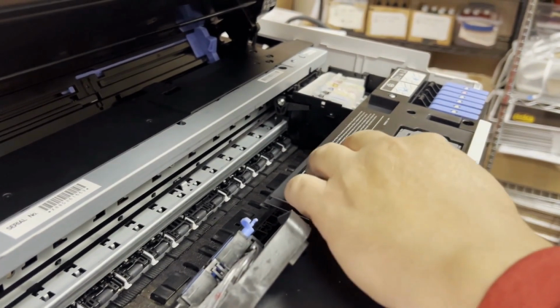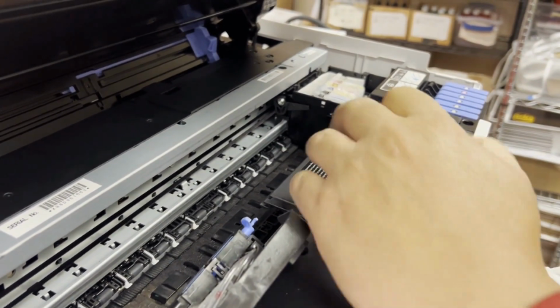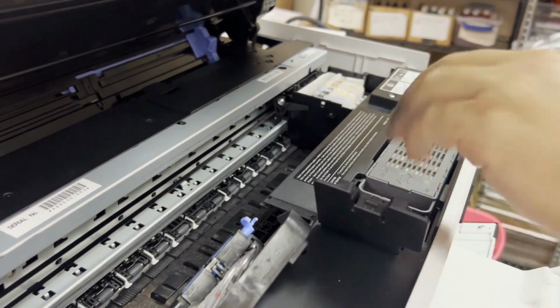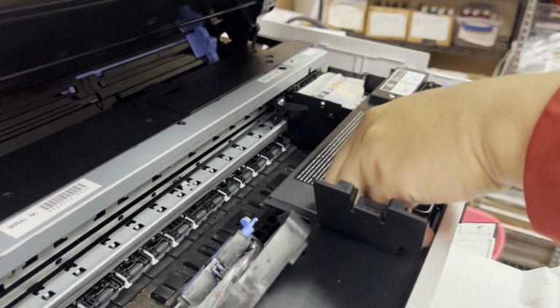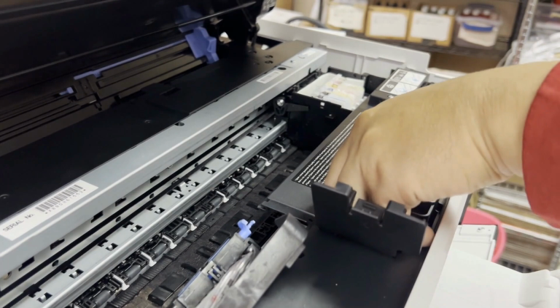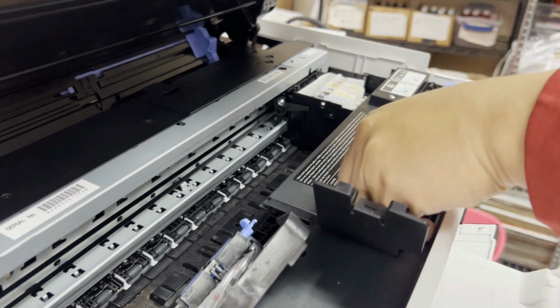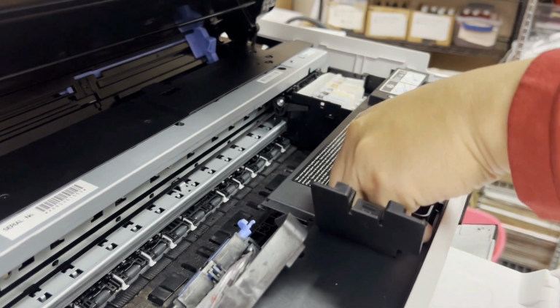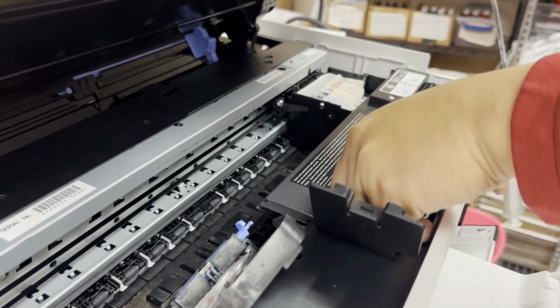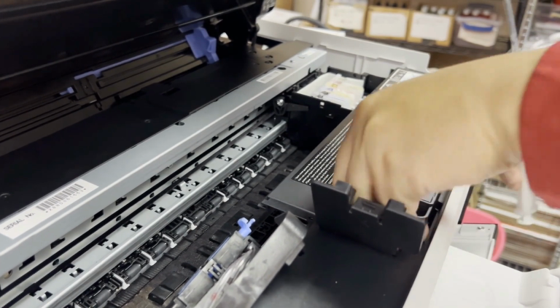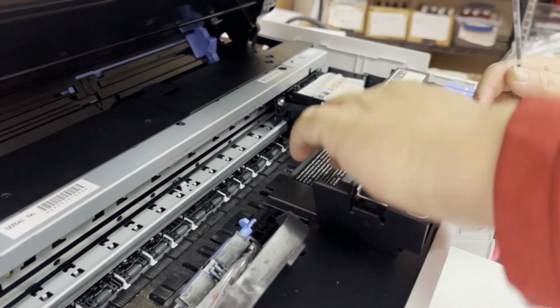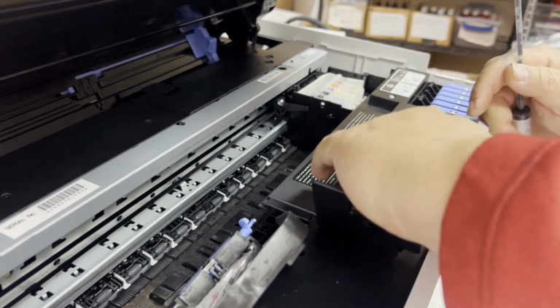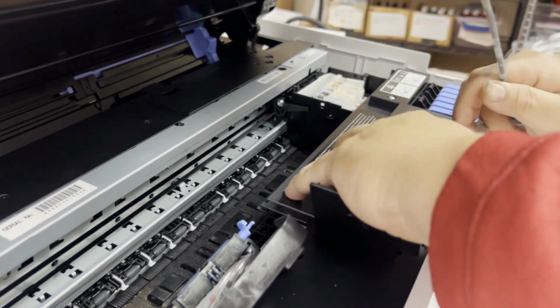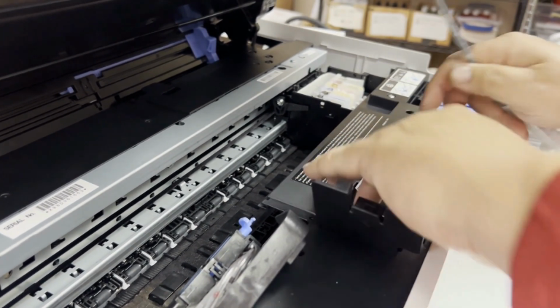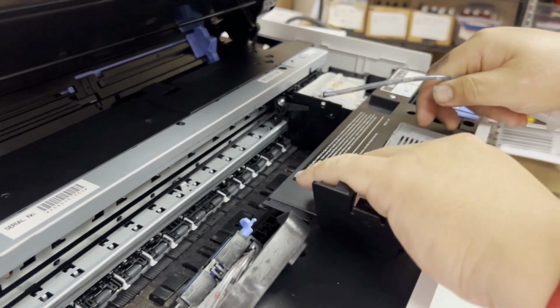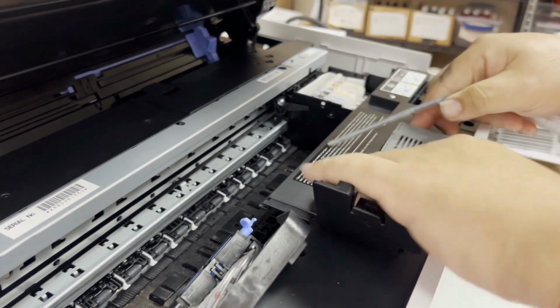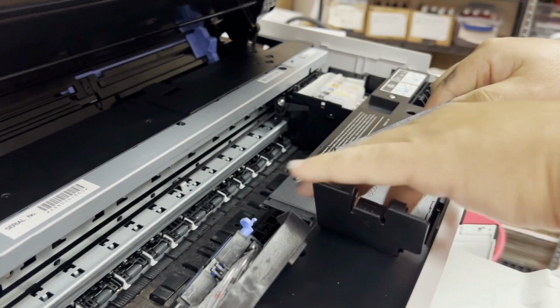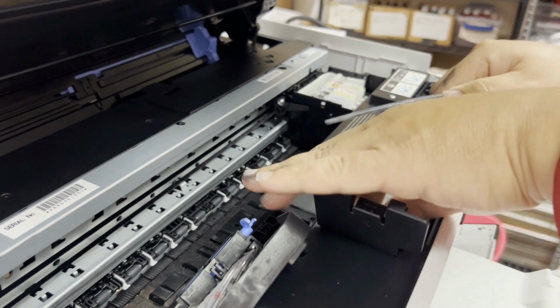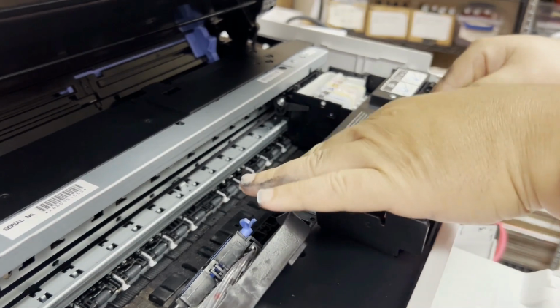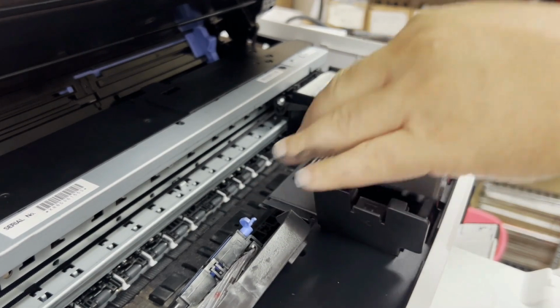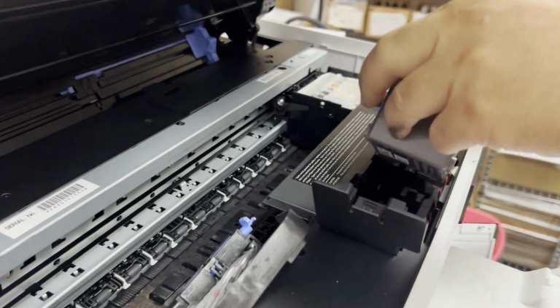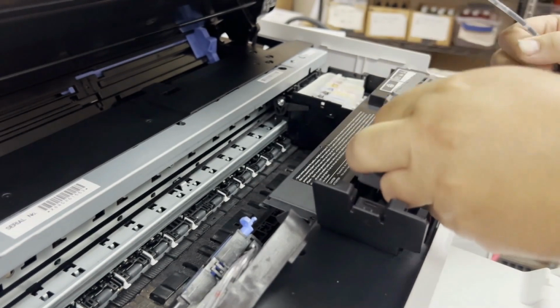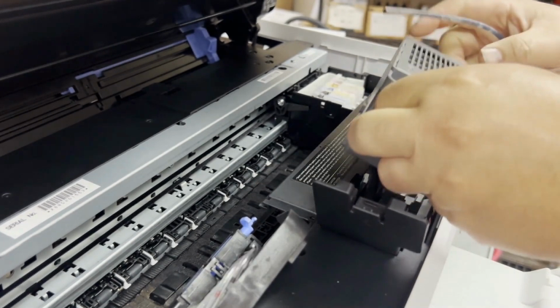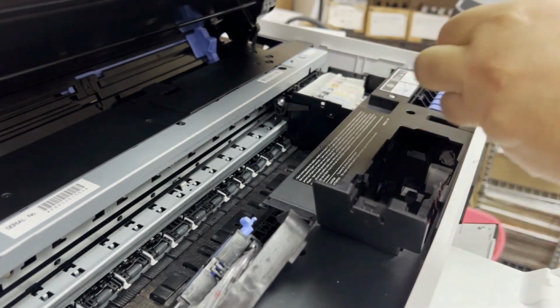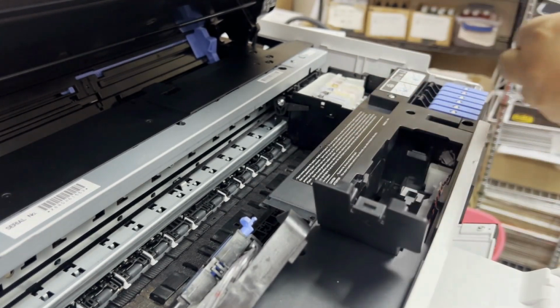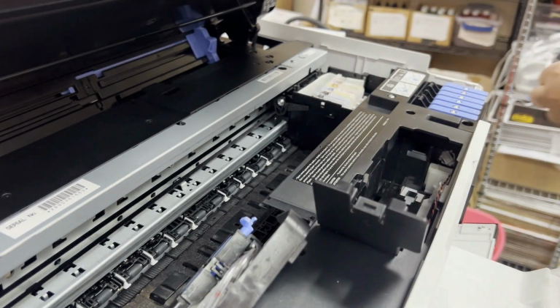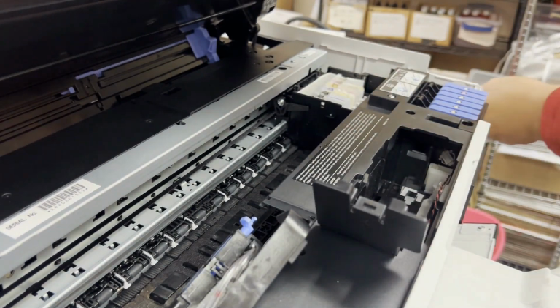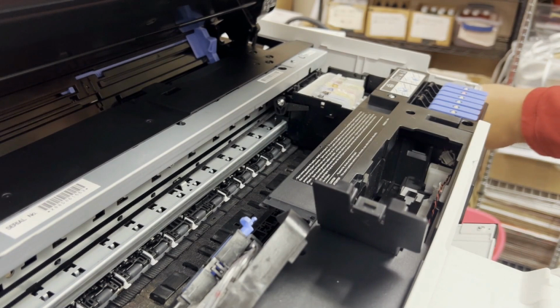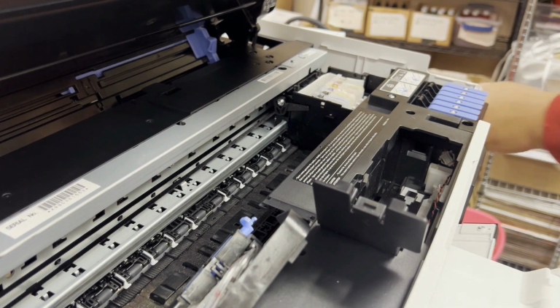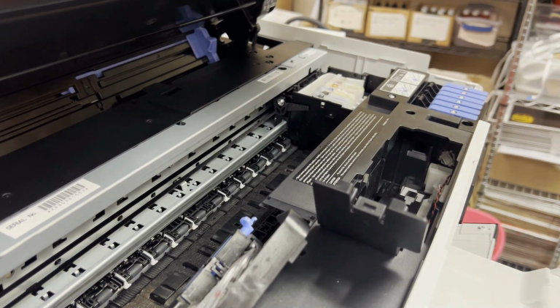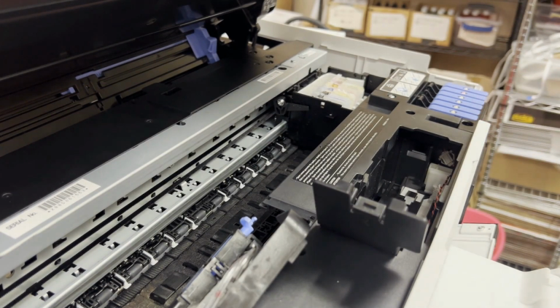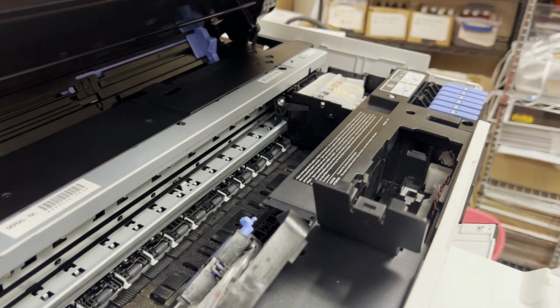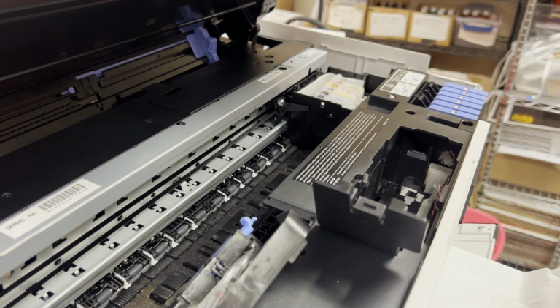I'm going to remove it by parking the print carriage on the capping station. By park, I mean you turn the printer on and wait until it rests on the capping station naturally.